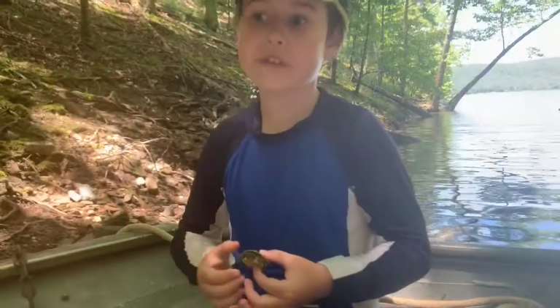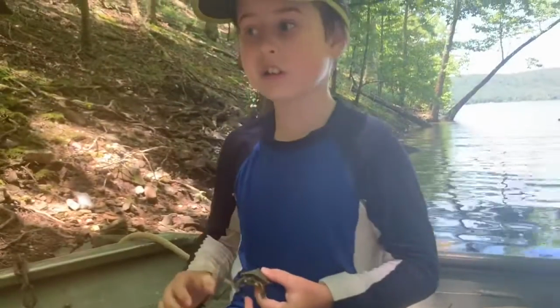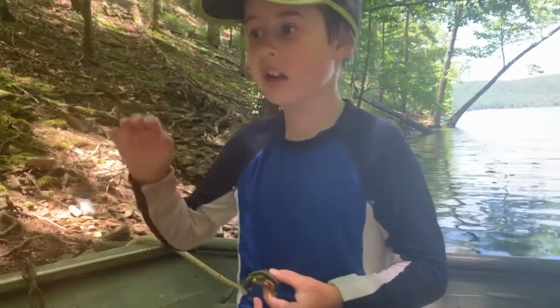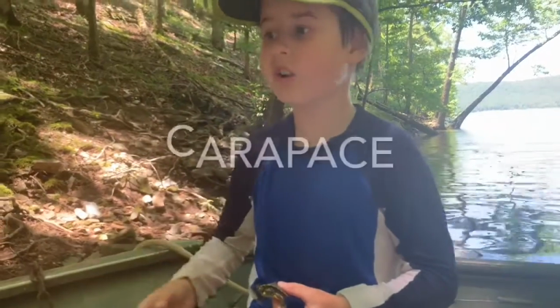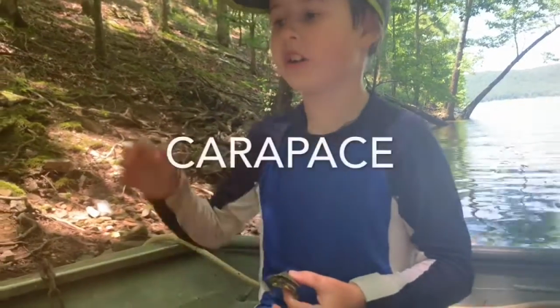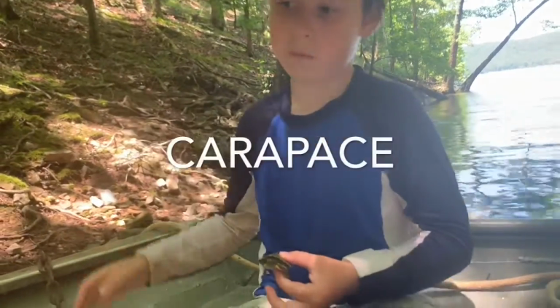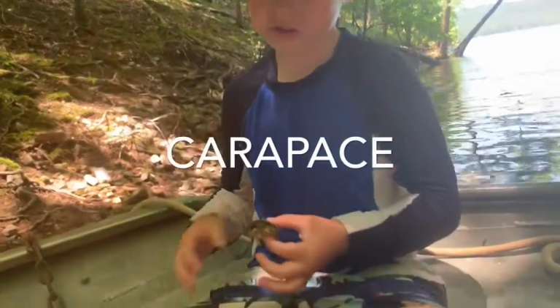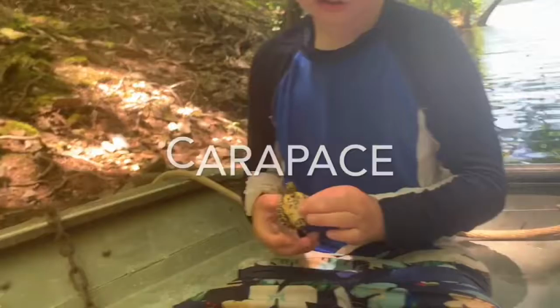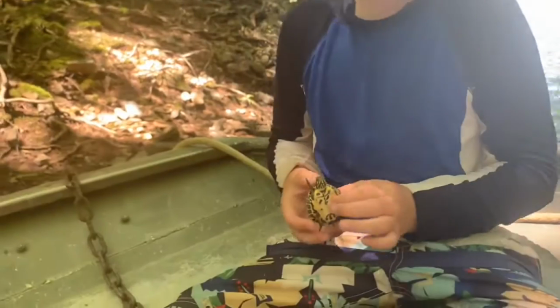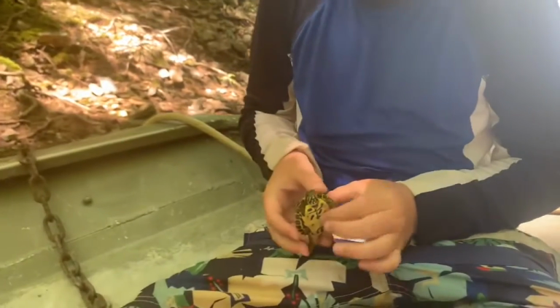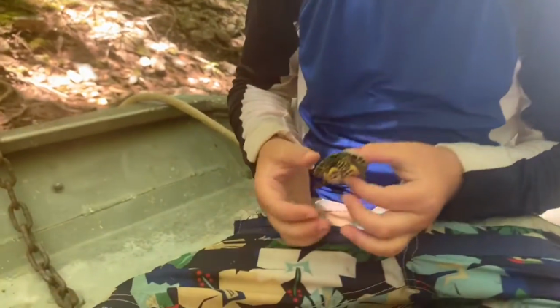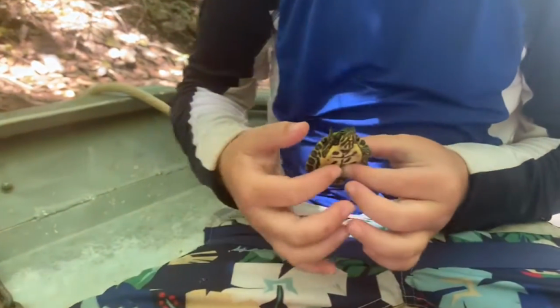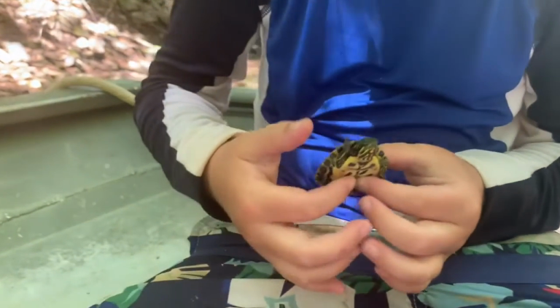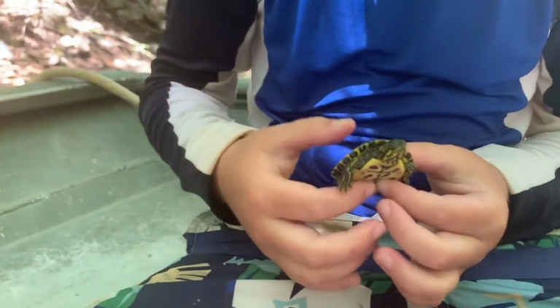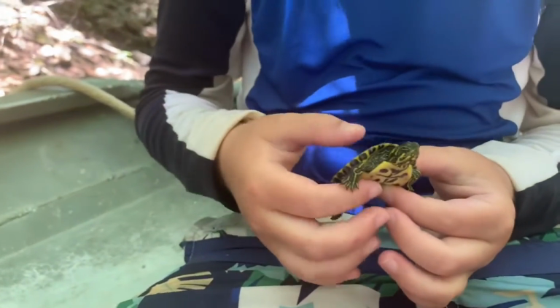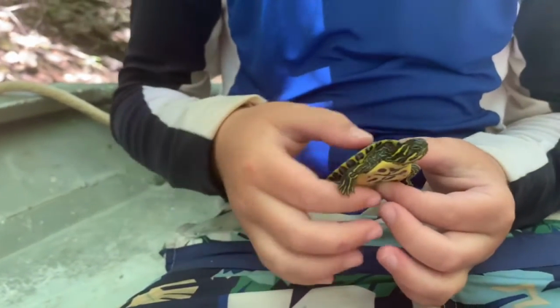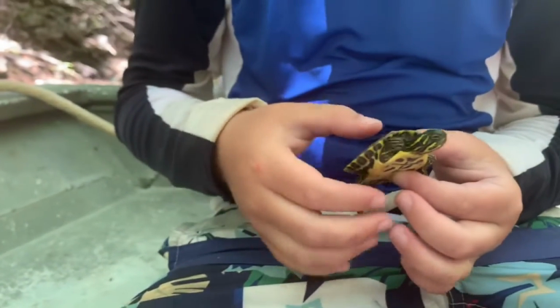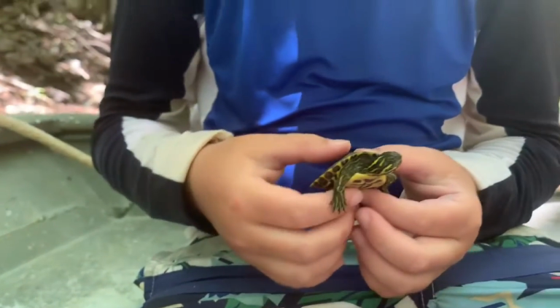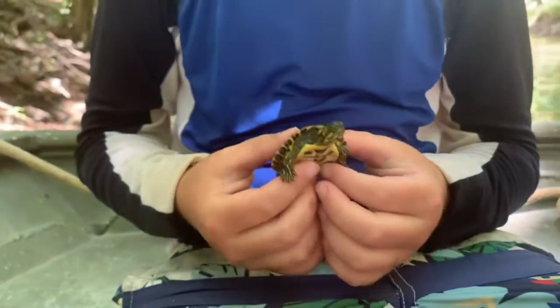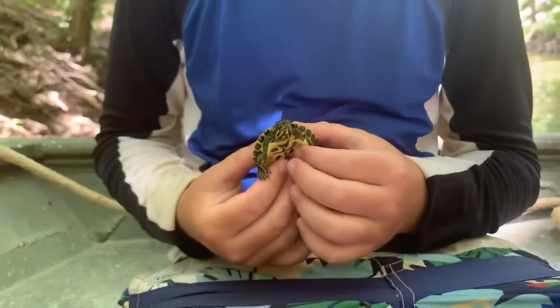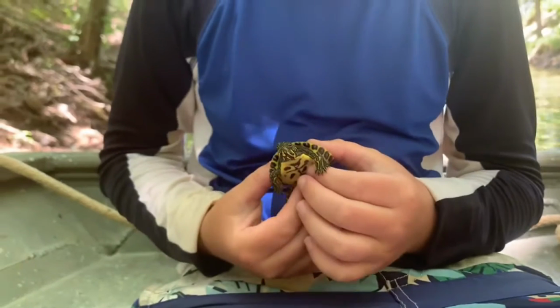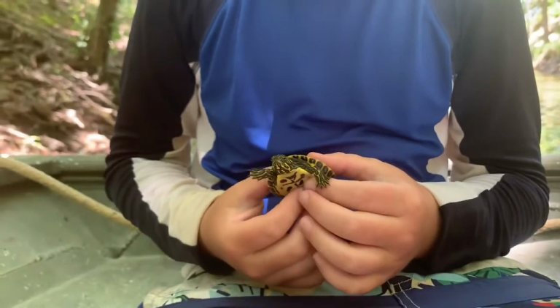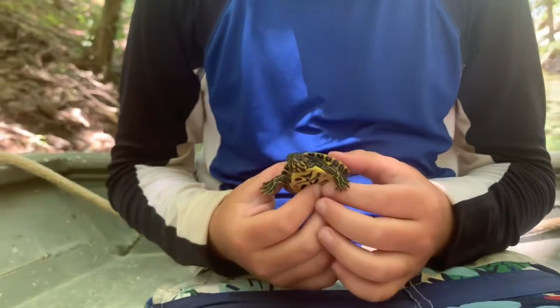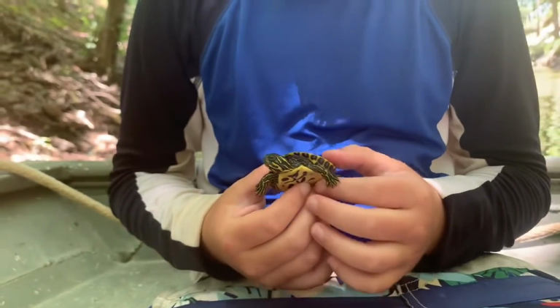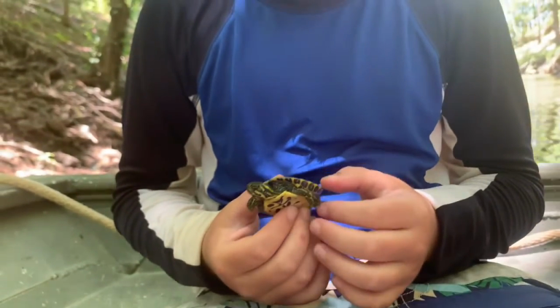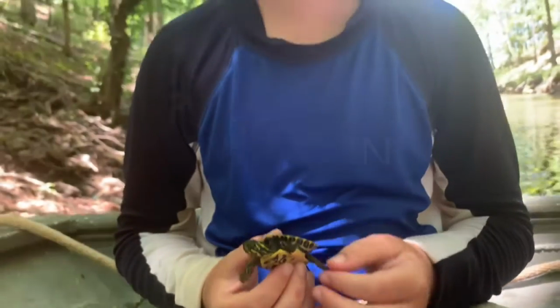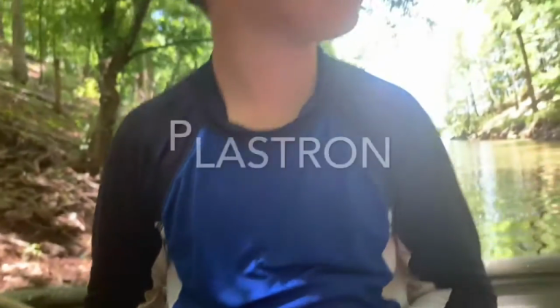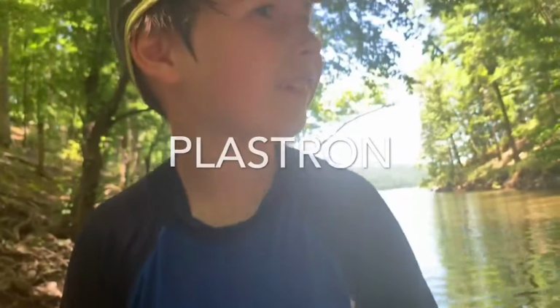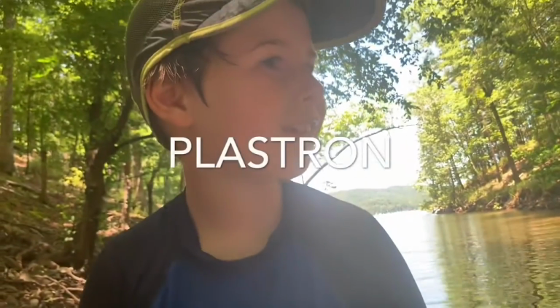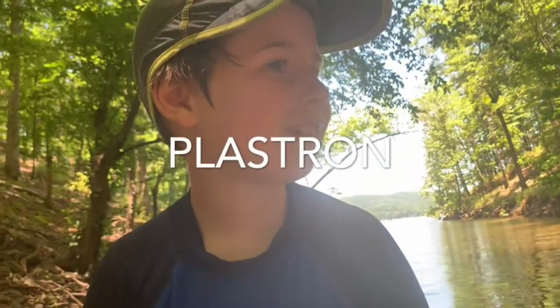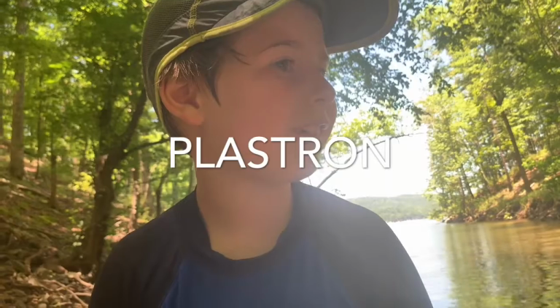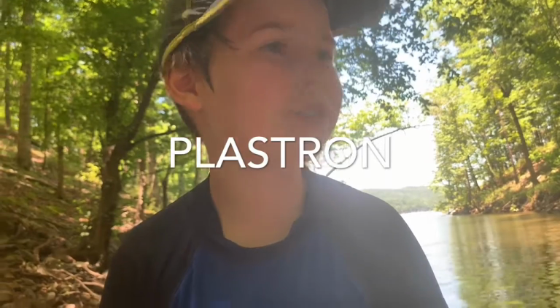So the shell is called a carapace. And you see that little underside right there? I forgot what that part's called, but I know it. Dad, do you know what it is? Rostrum.